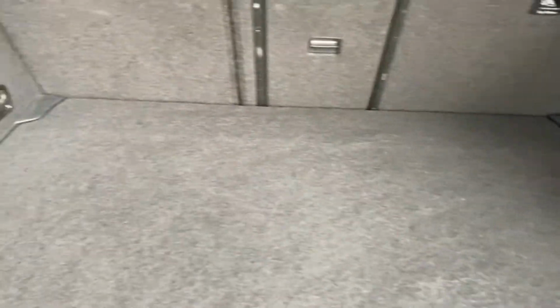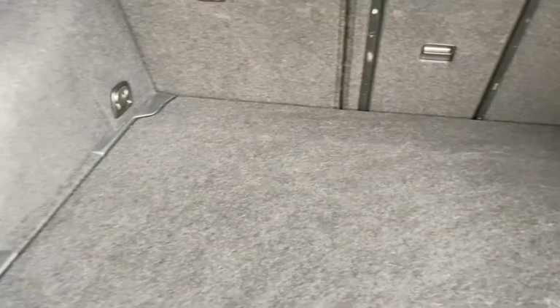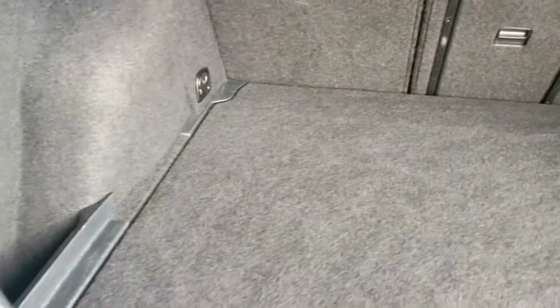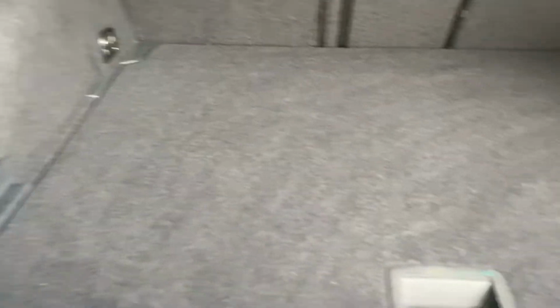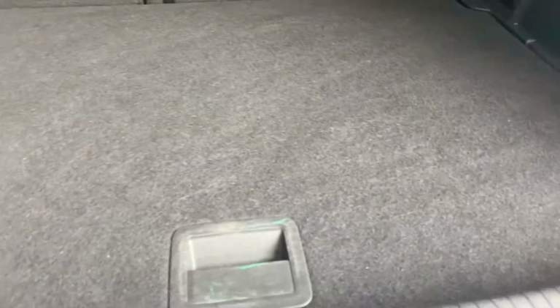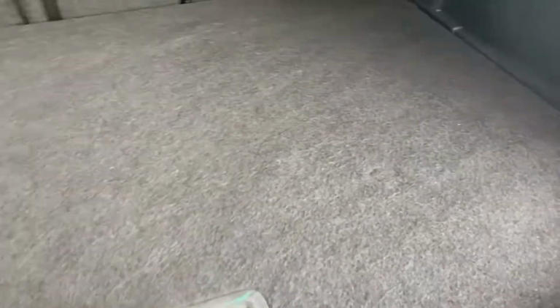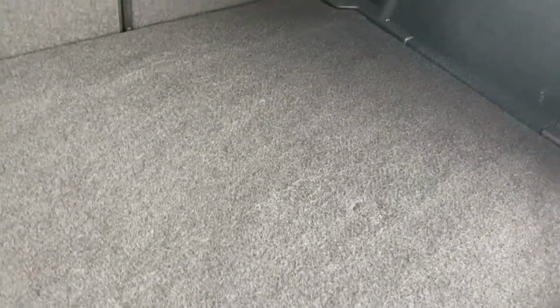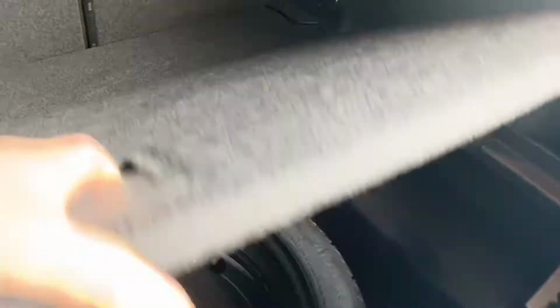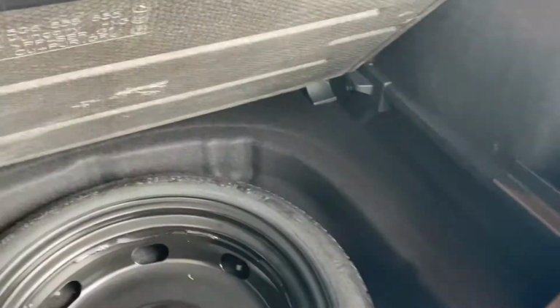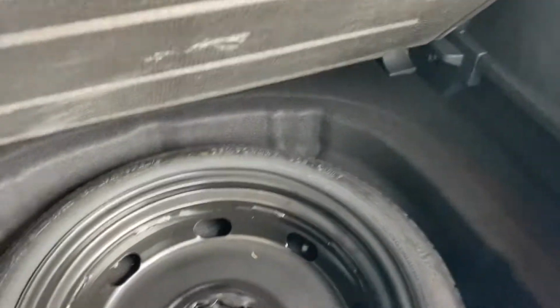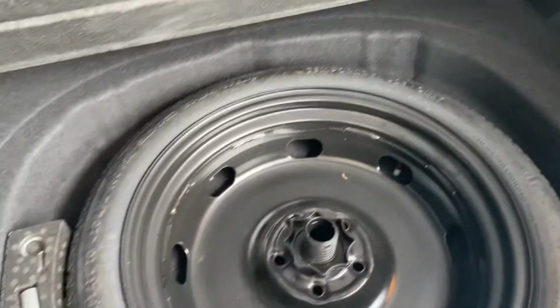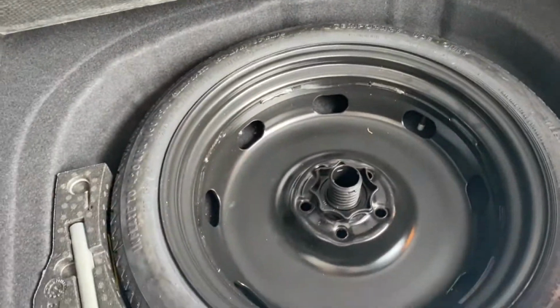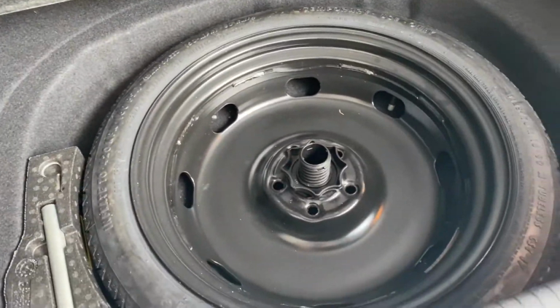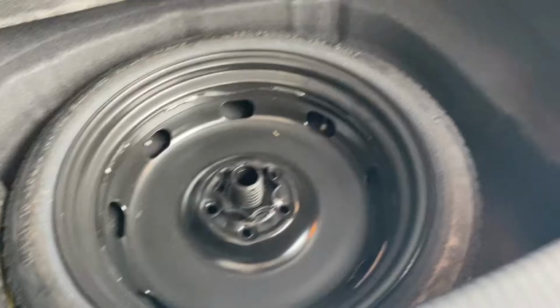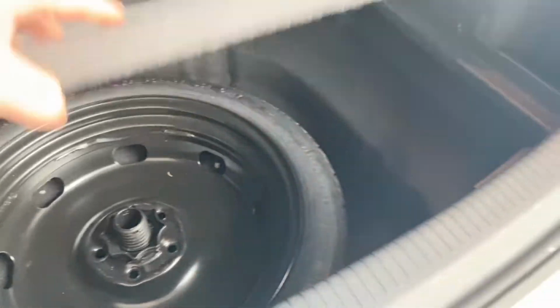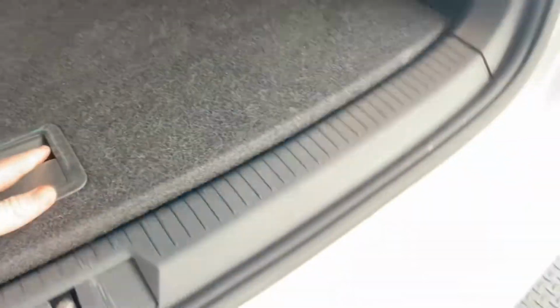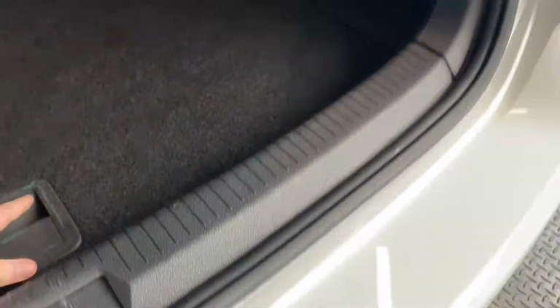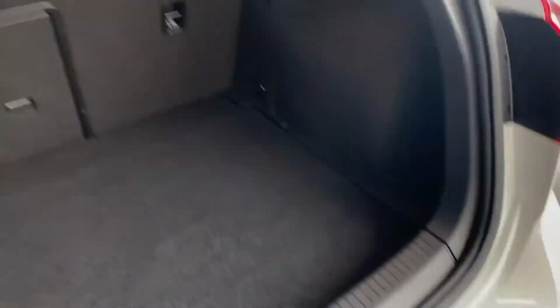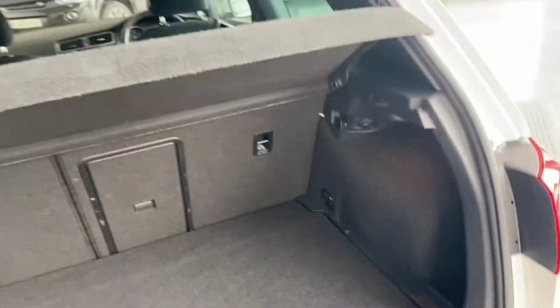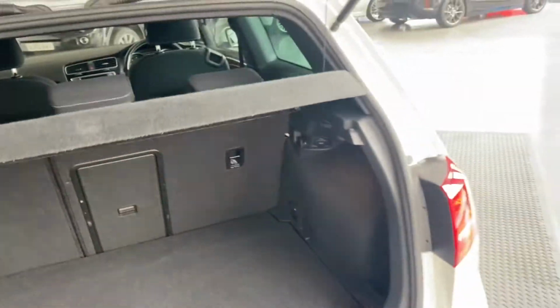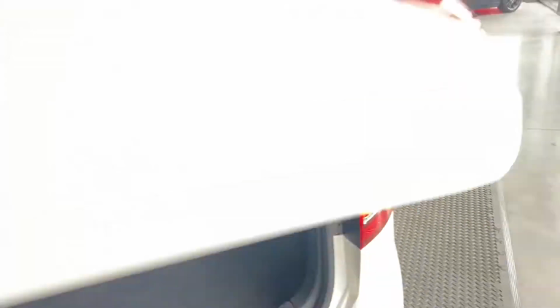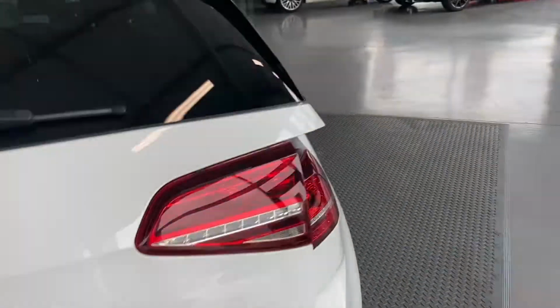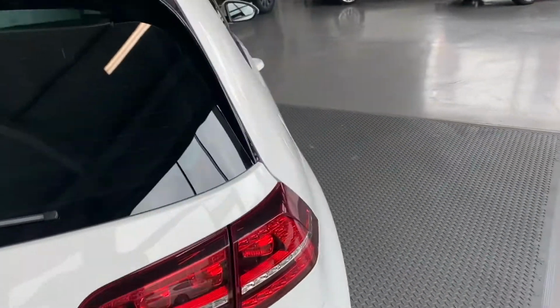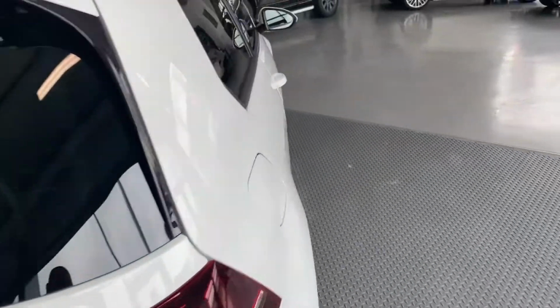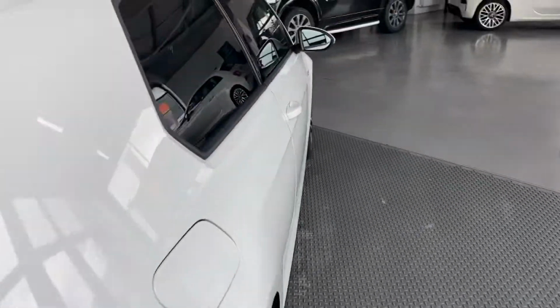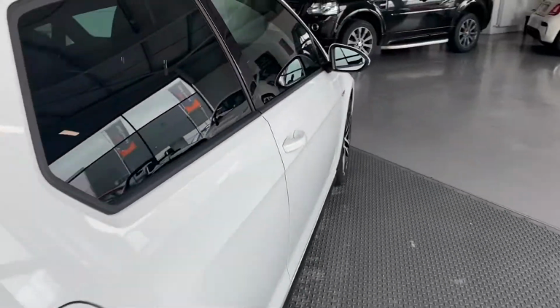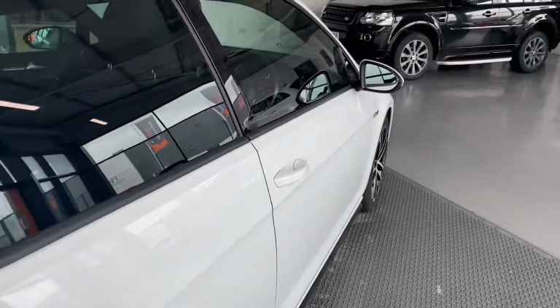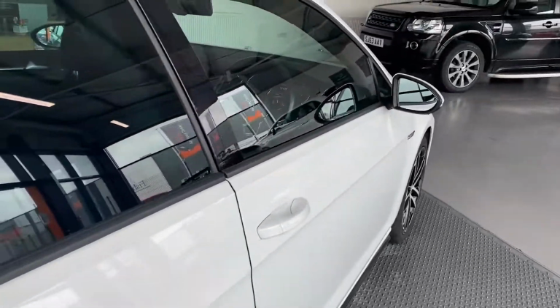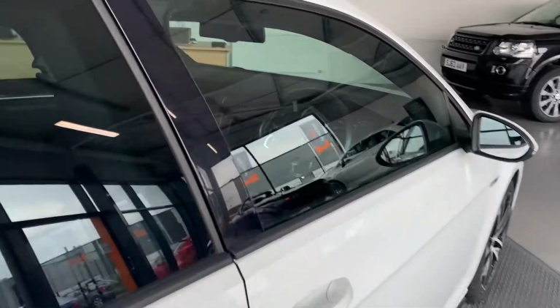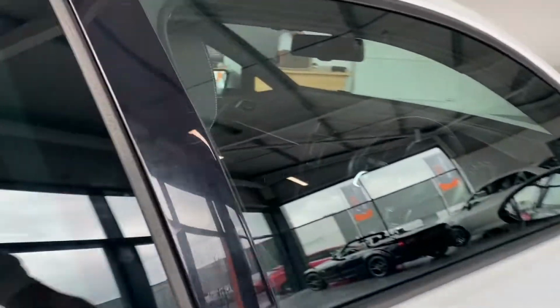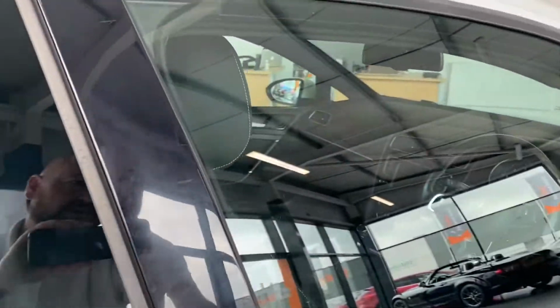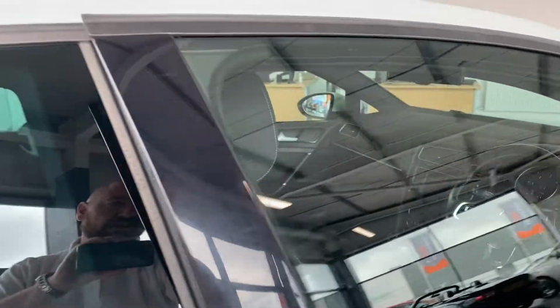Nice and clean luggage area, spare wheel included. Moving into the car.